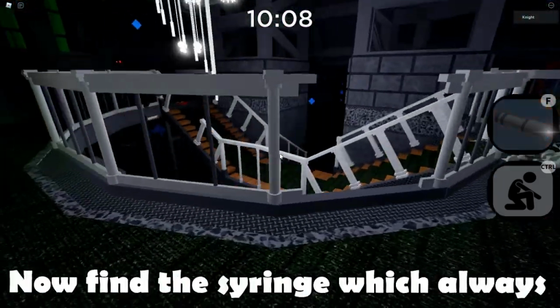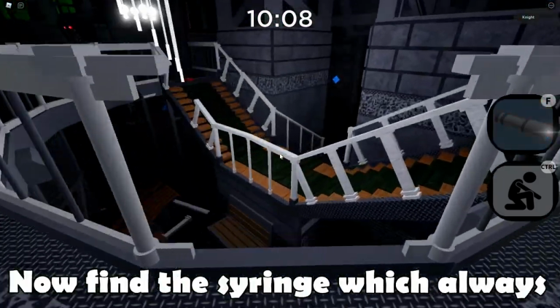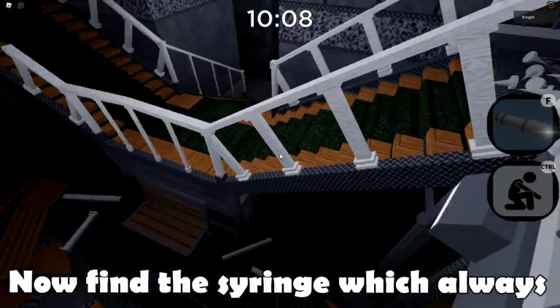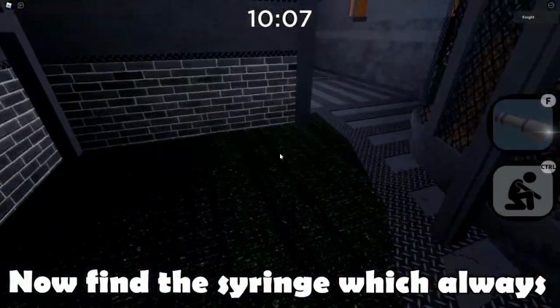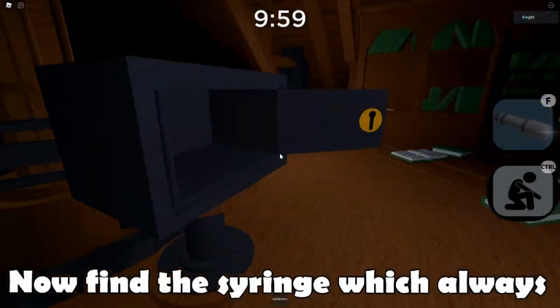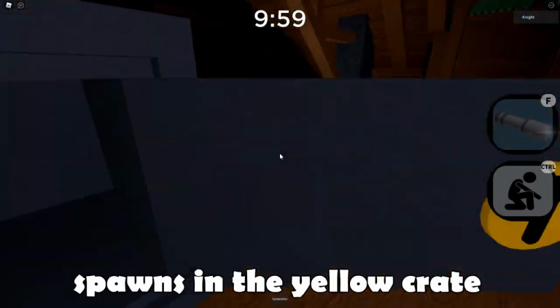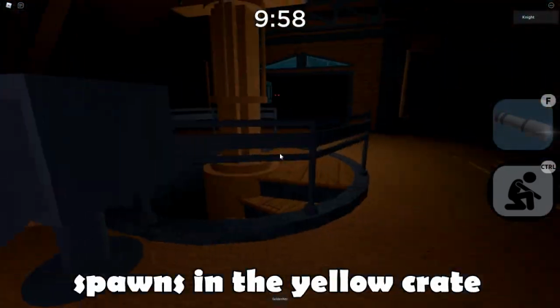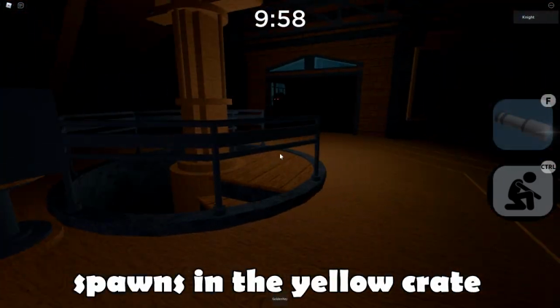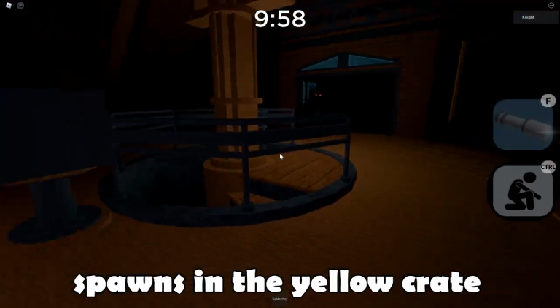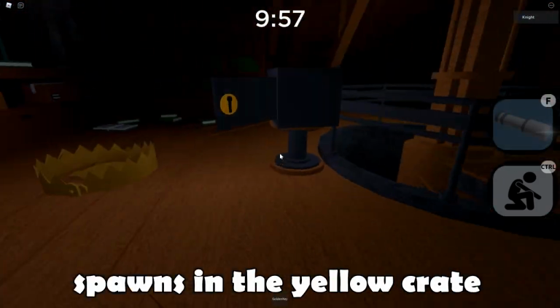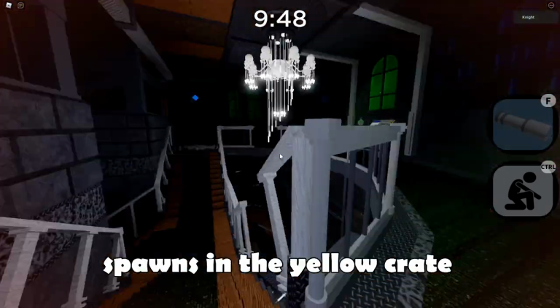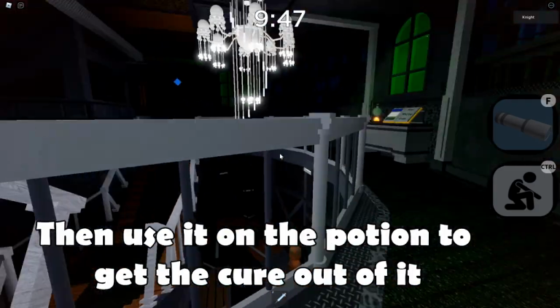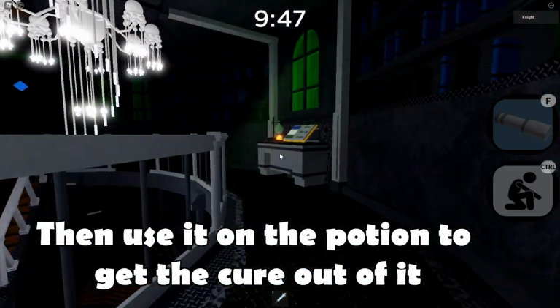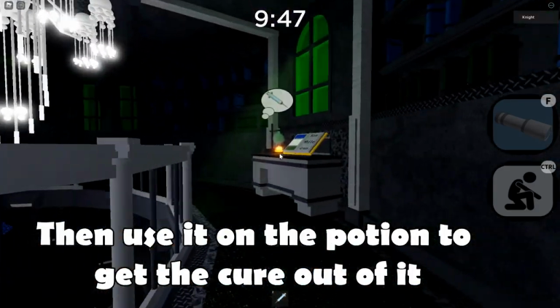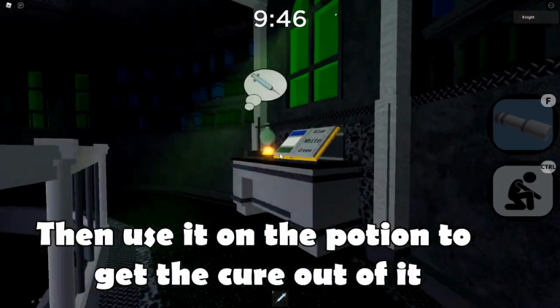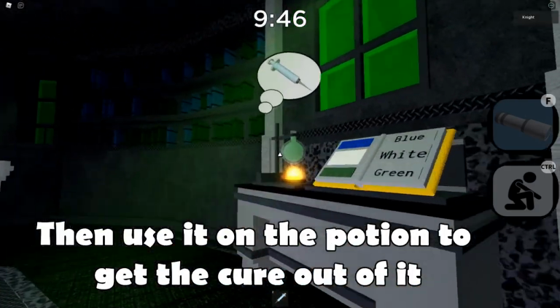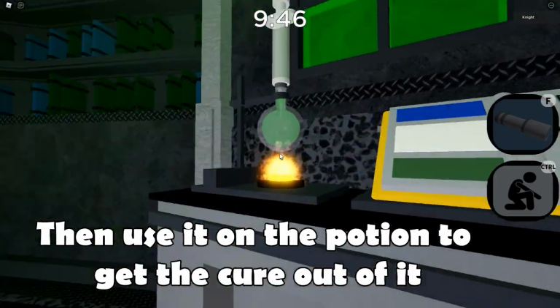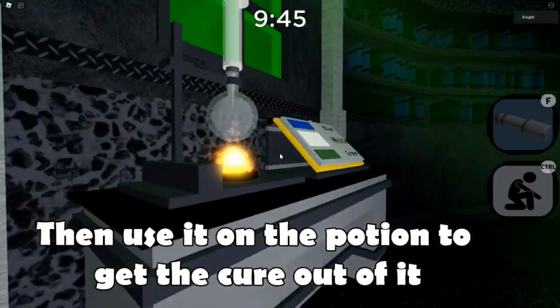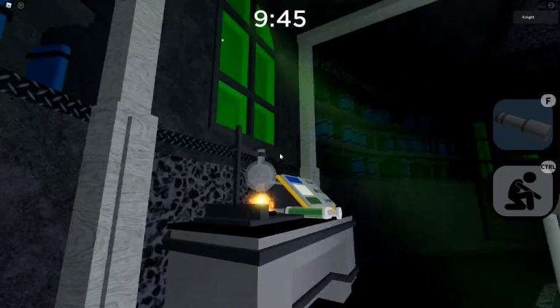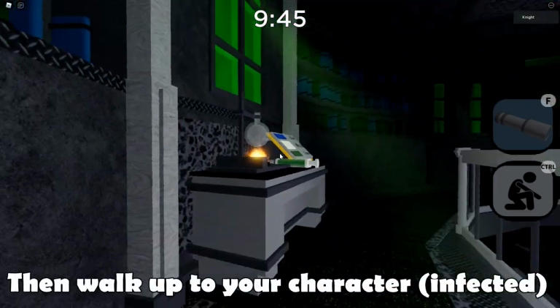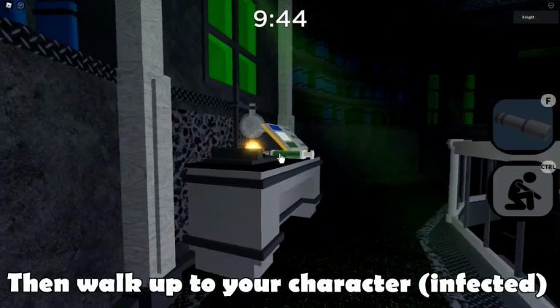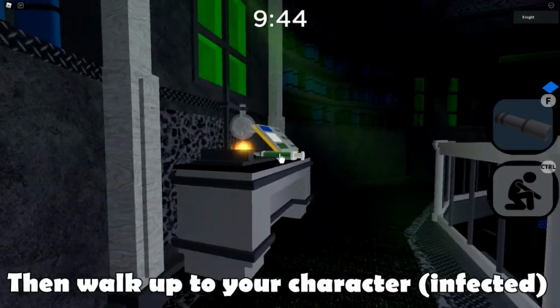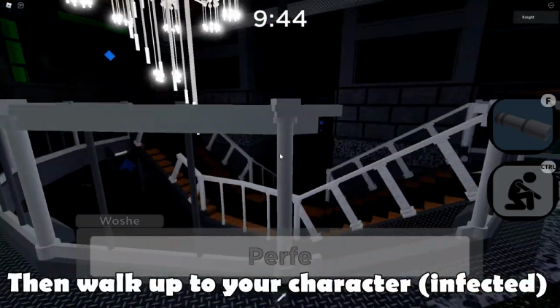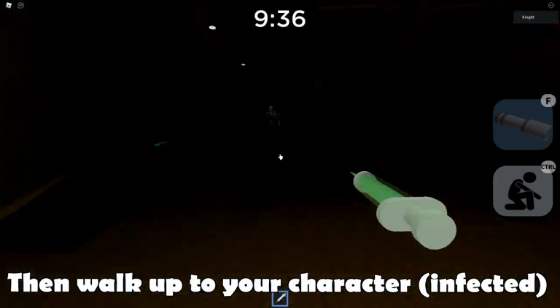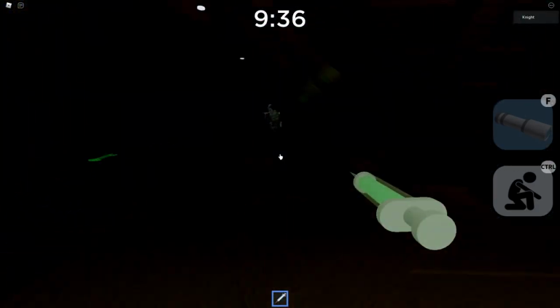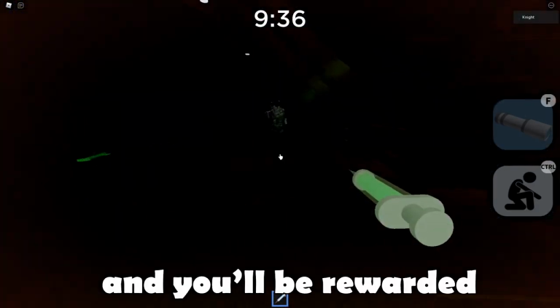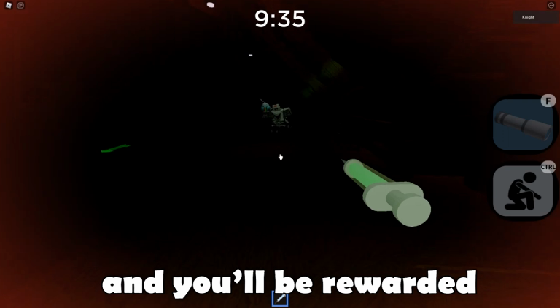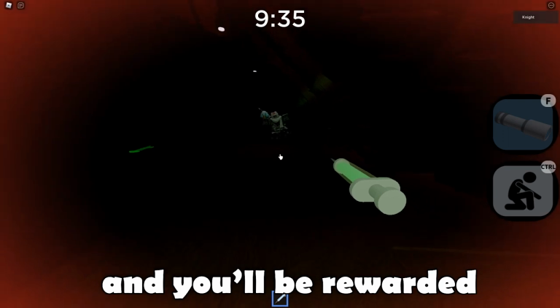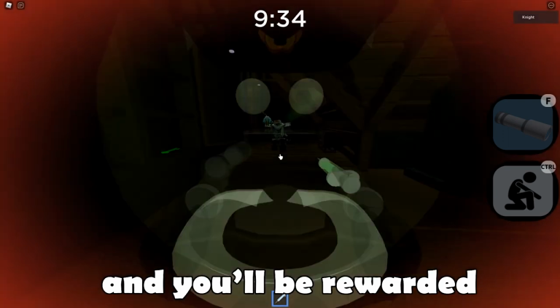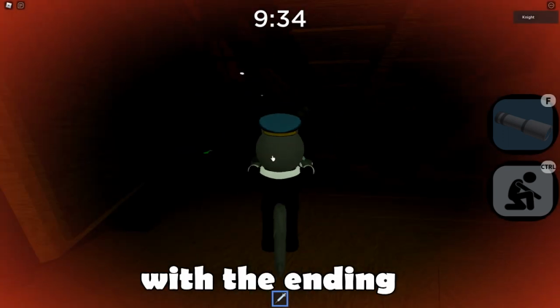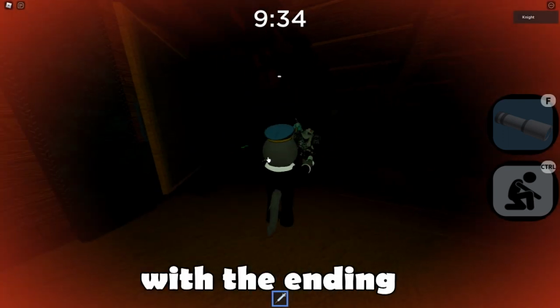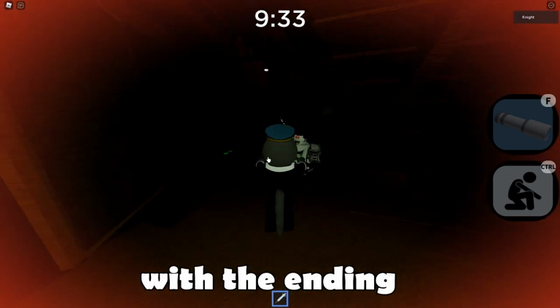Now find the syringe which always spawns in the yellow crate. Then use it on the potion to get the cure out of it. Then walk up to your character and you'll be rewarded with the ending.